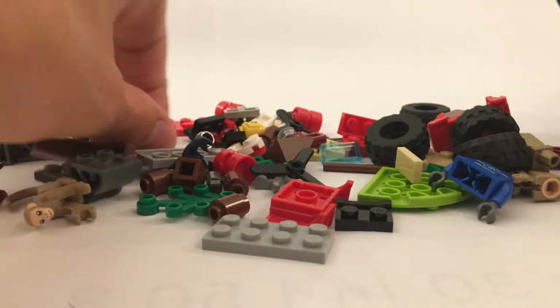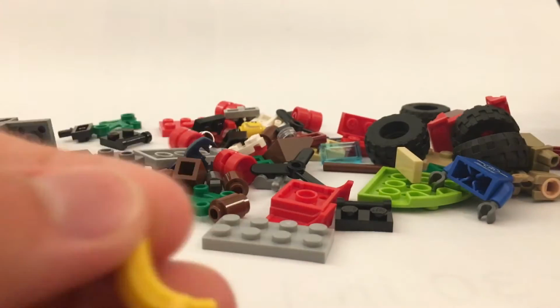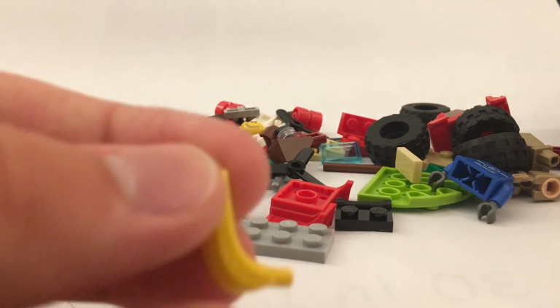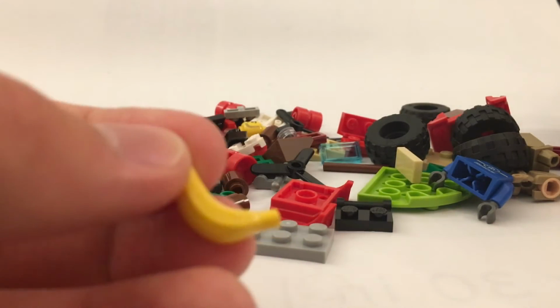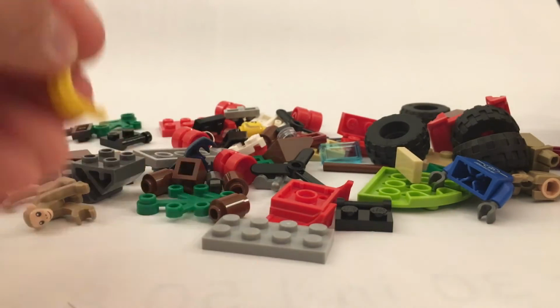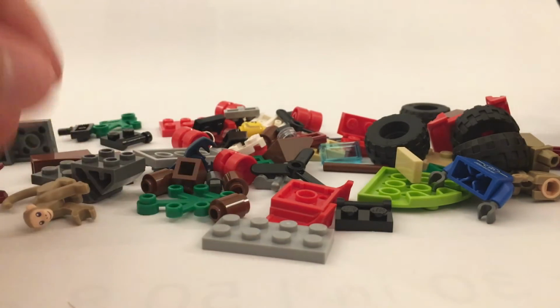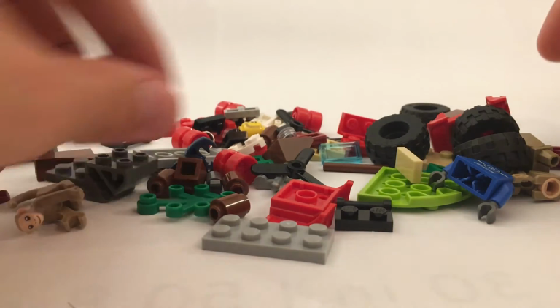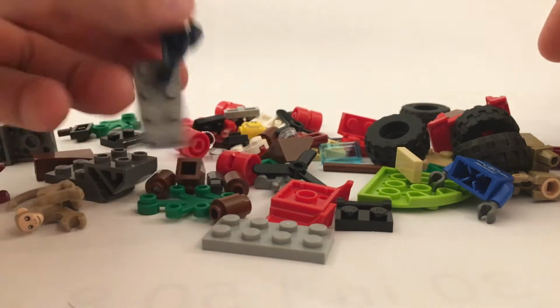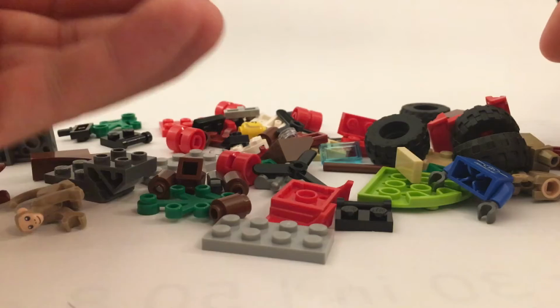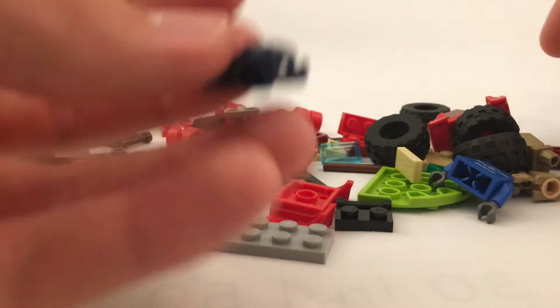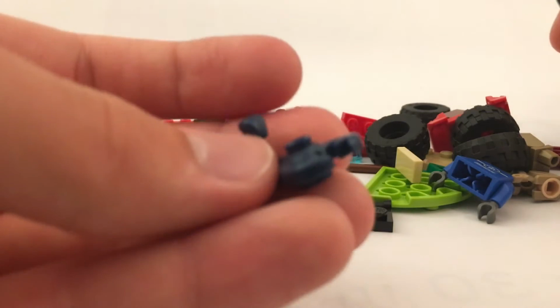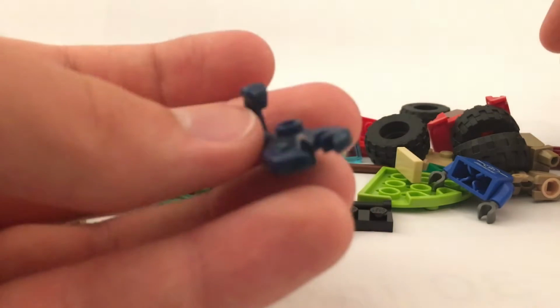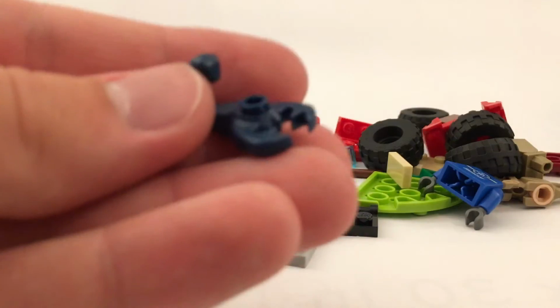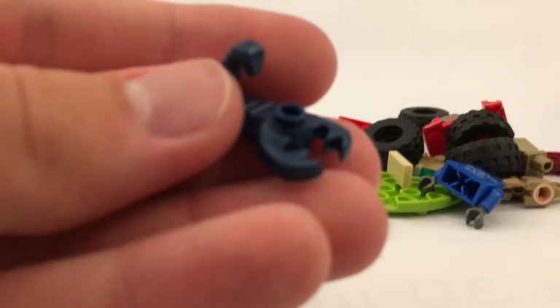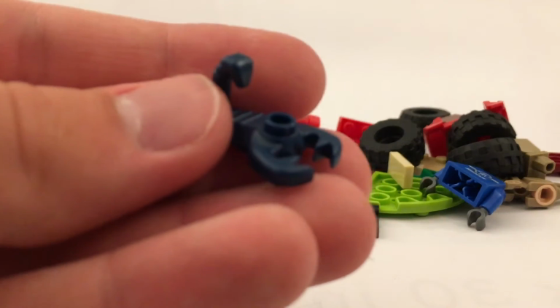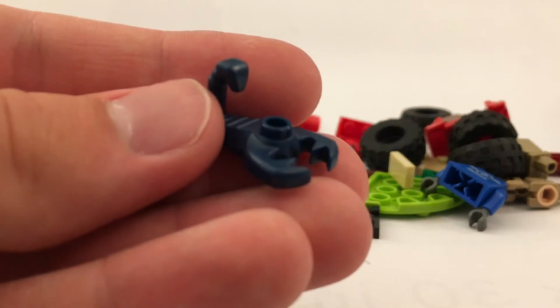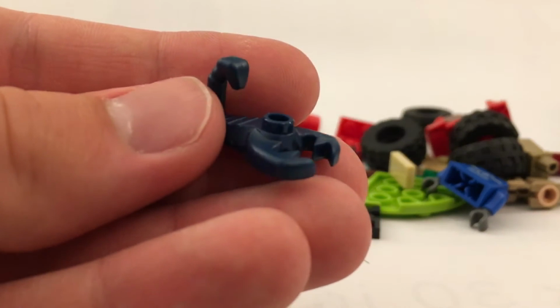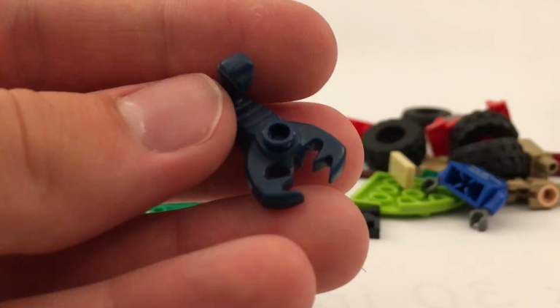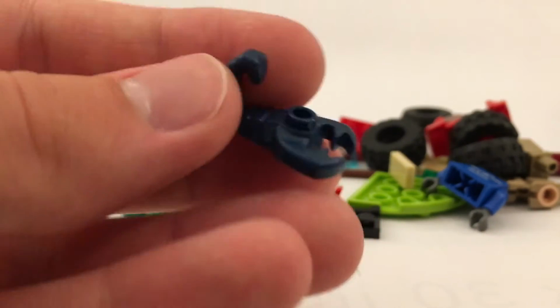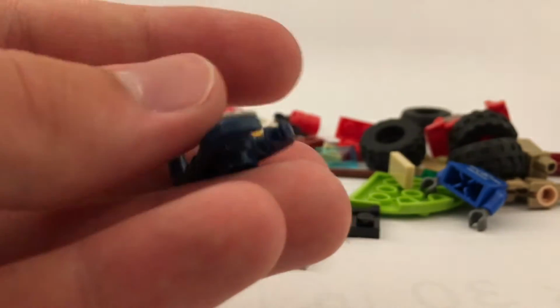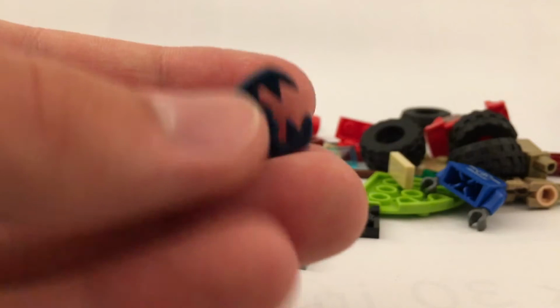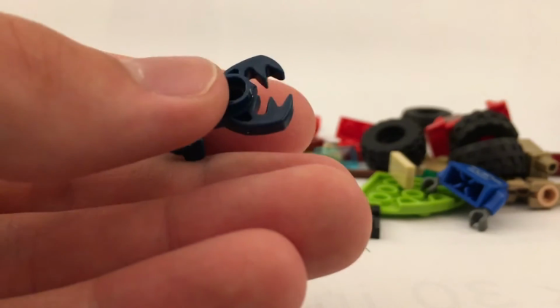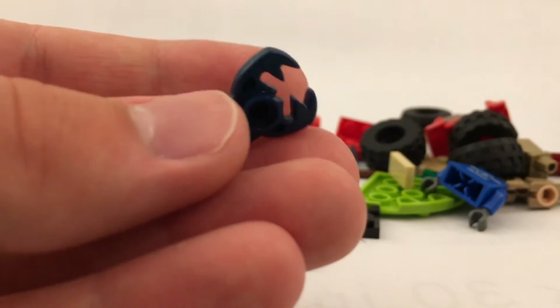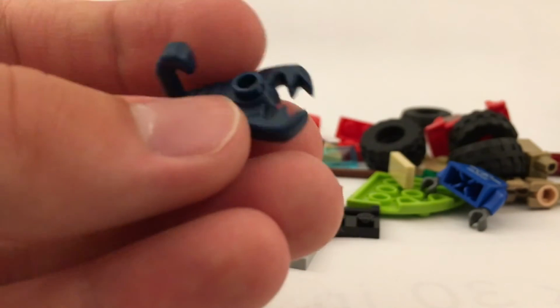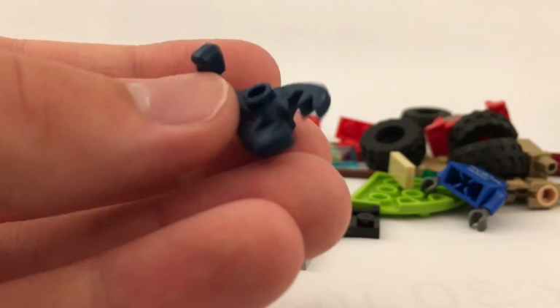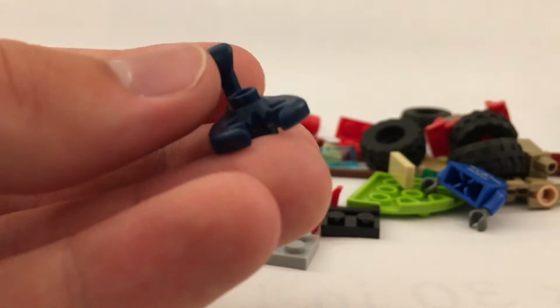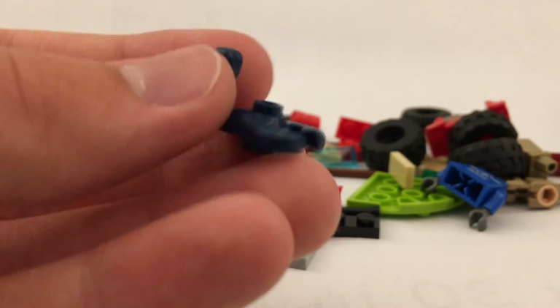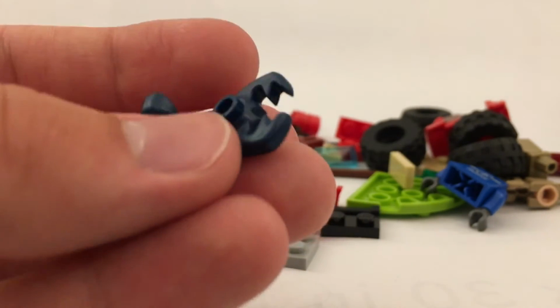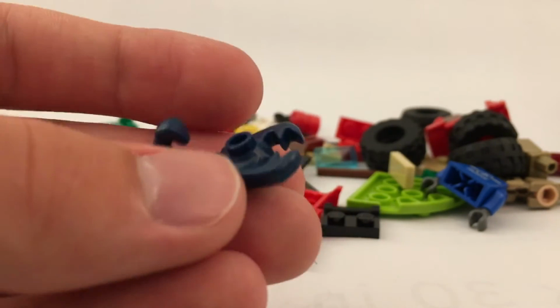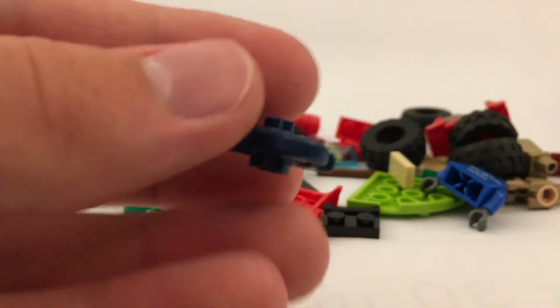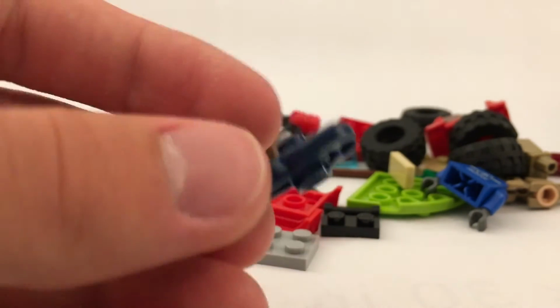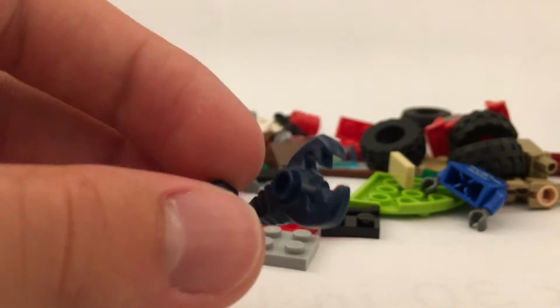You get a banana in here. But the really cool things, in my opinion, are the blue scorpion. I think these may have been introduced for, like, Pharaoh's Quest or something, but now we have it in dark blue. We may have gotten it in dark blue before, but I've just never had it in dark blue — I only have it in black.